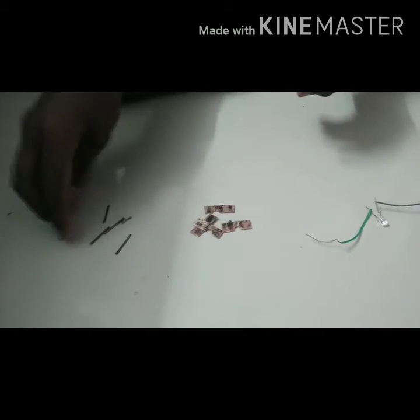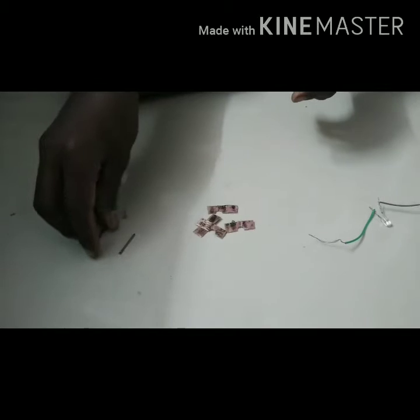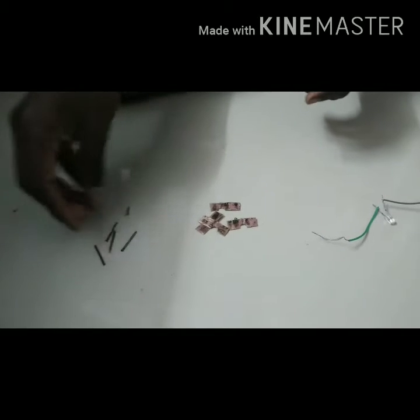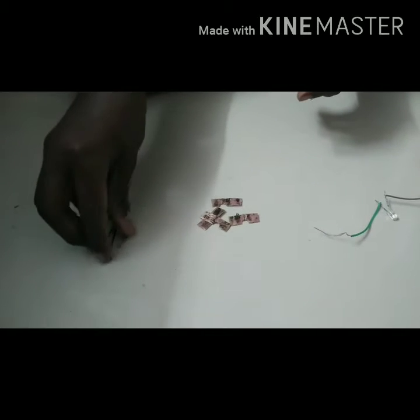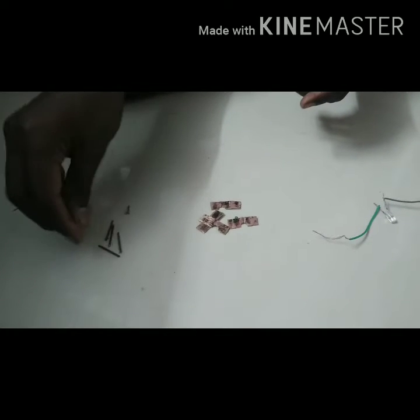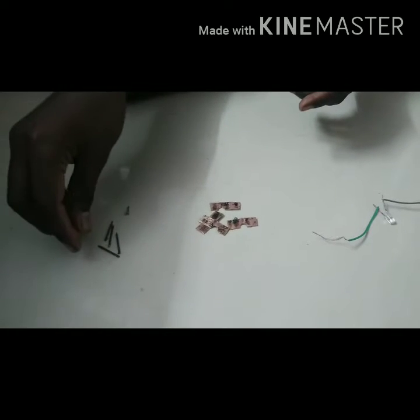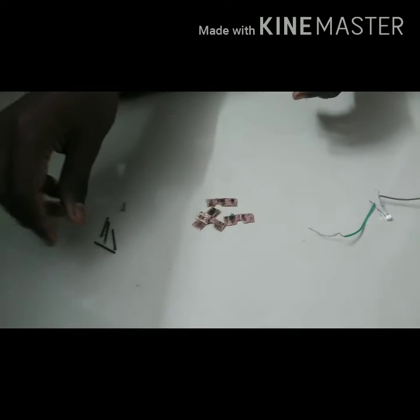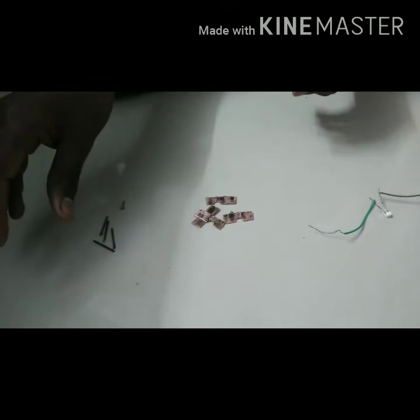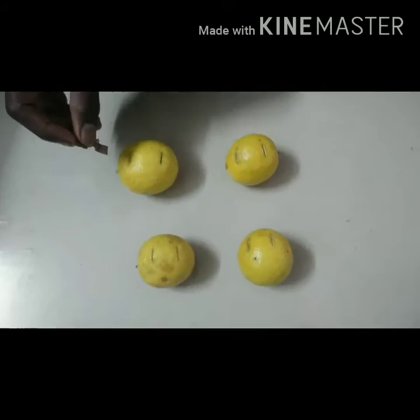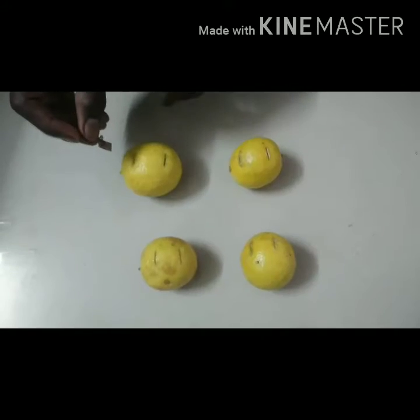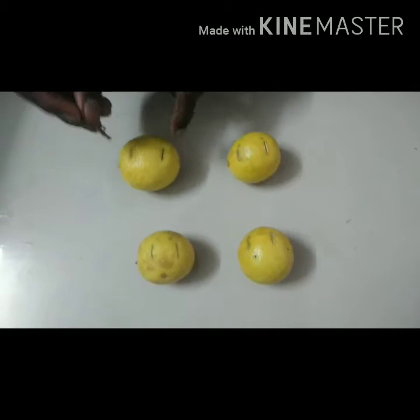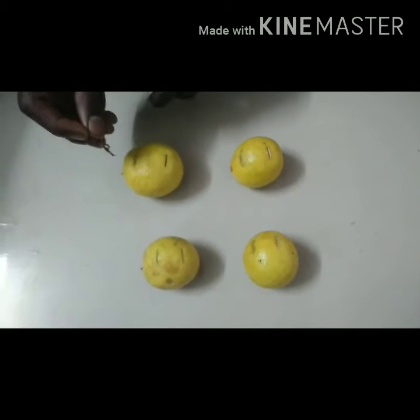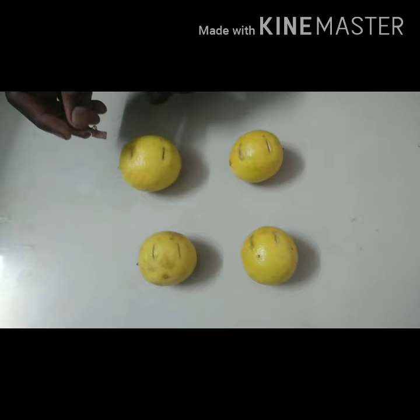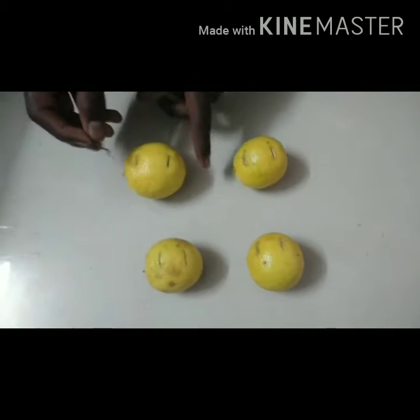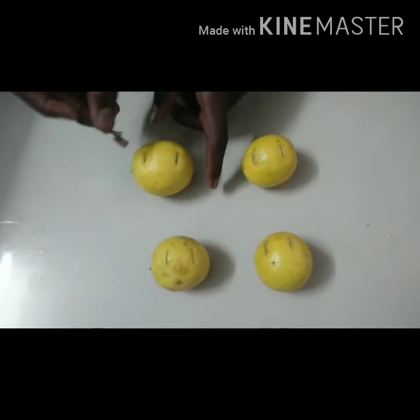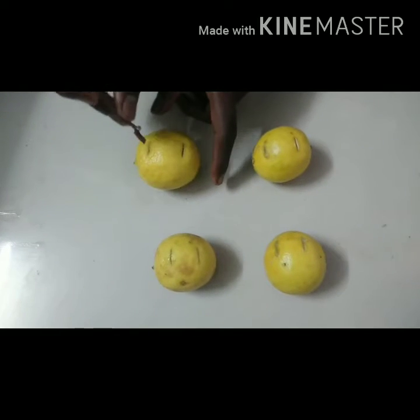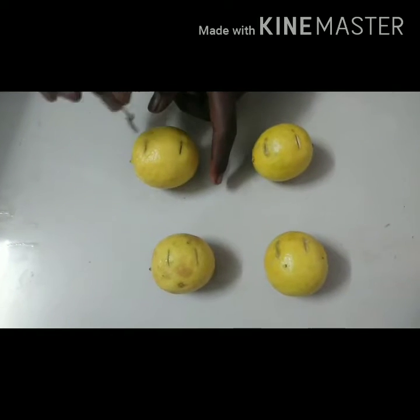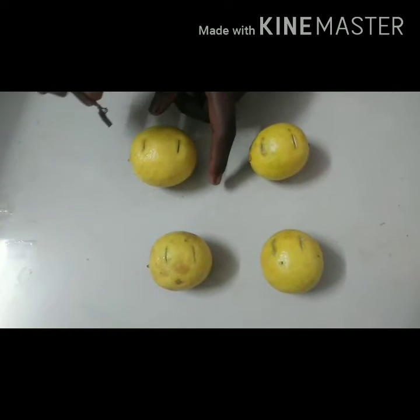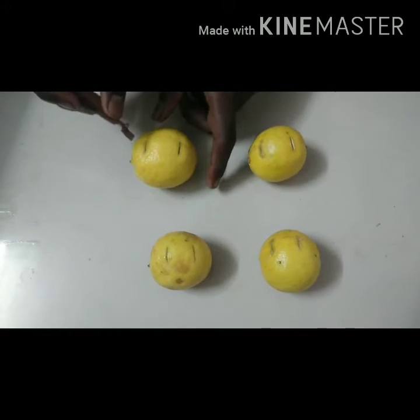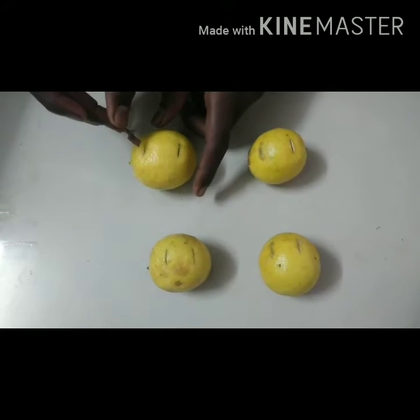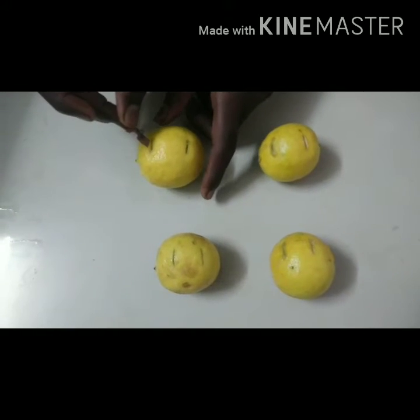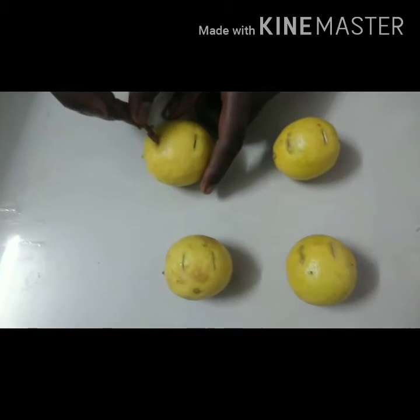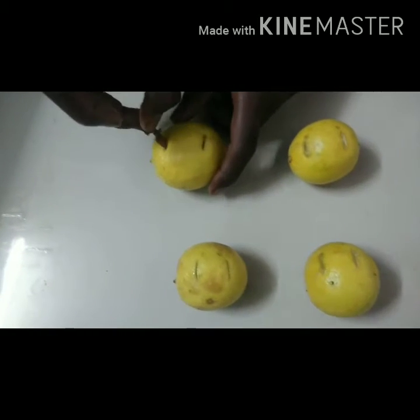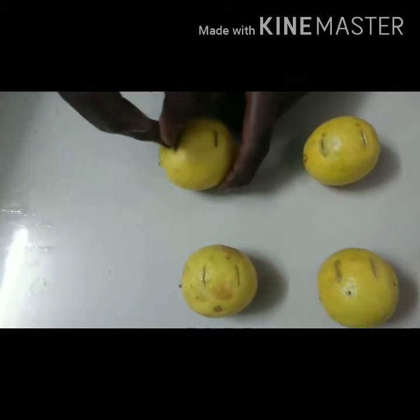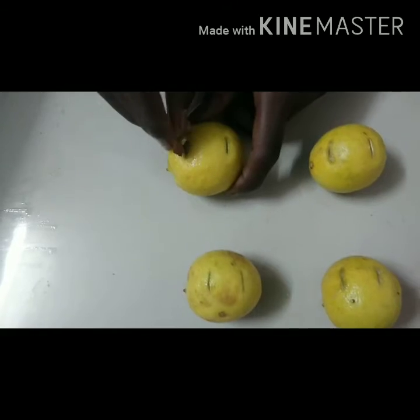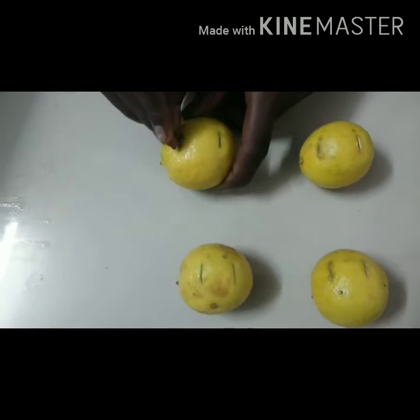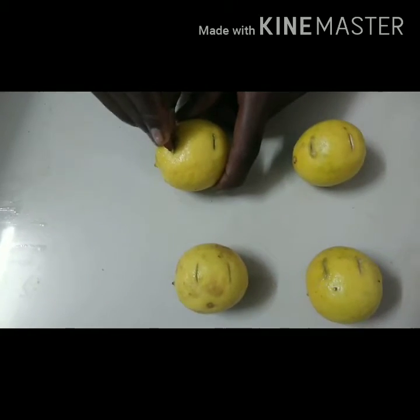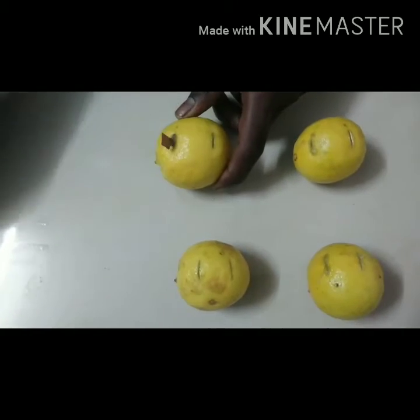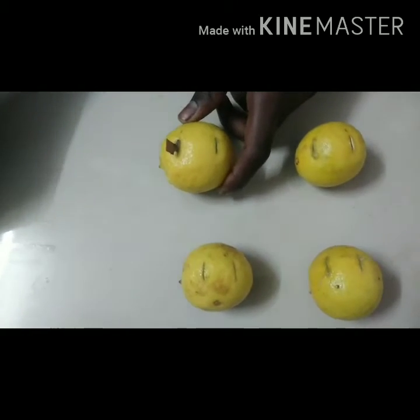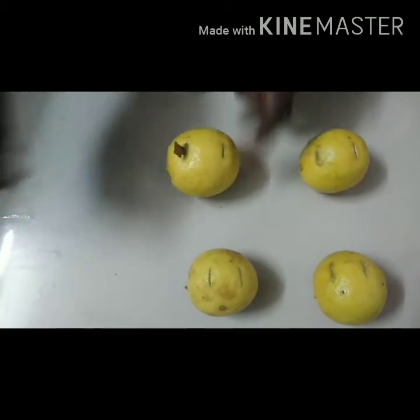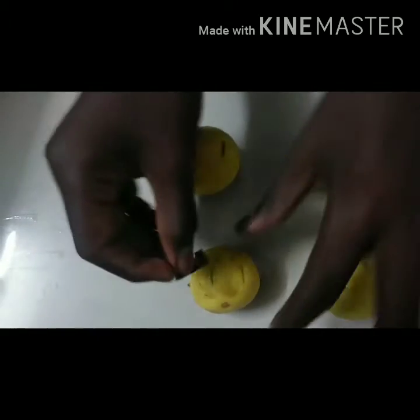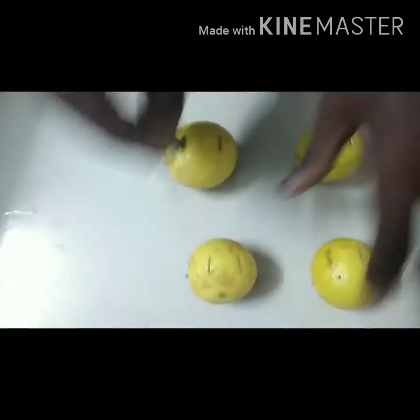Now, I have a knife. Friends, if you want to see what you want to do, you will need to hold it. Let's do it.